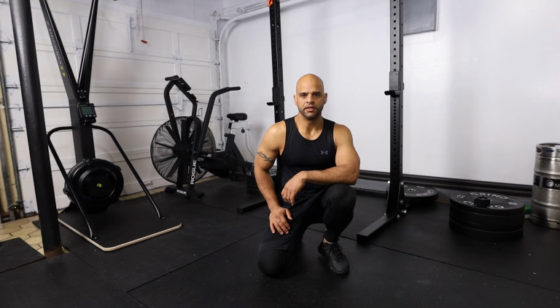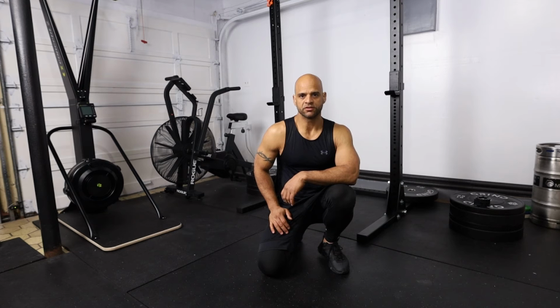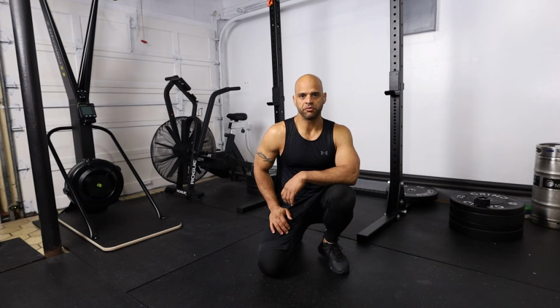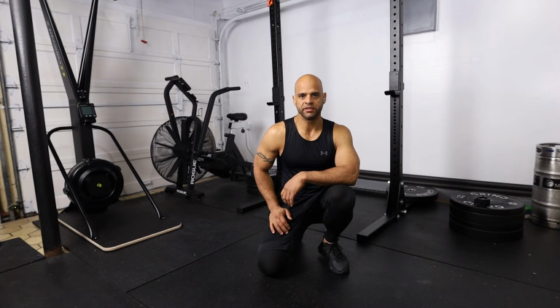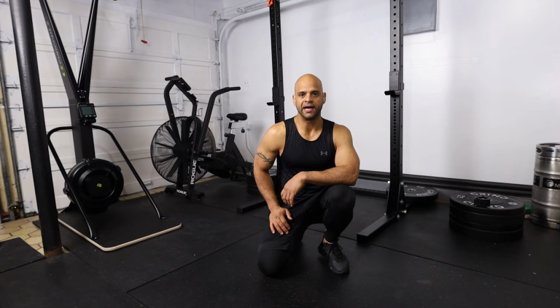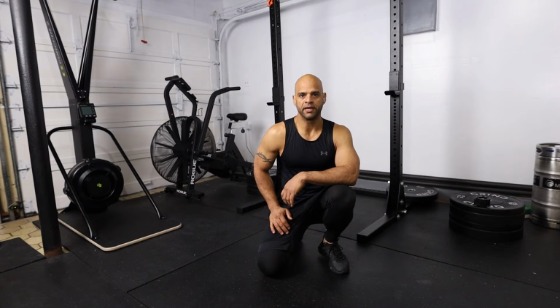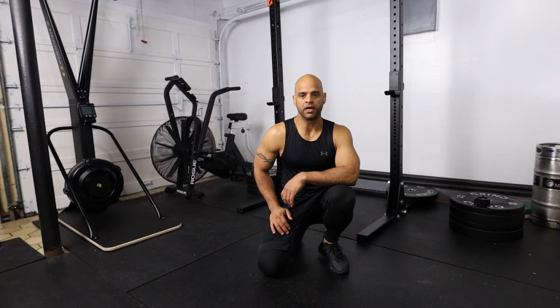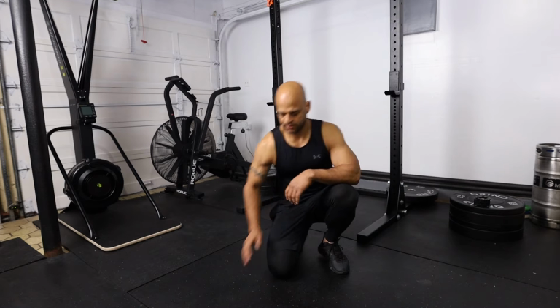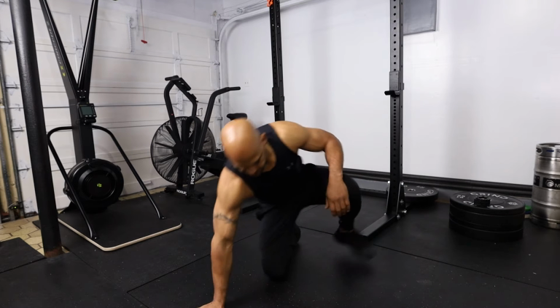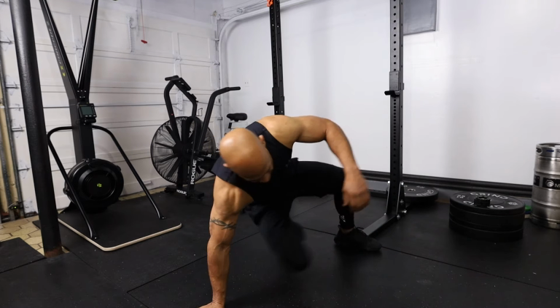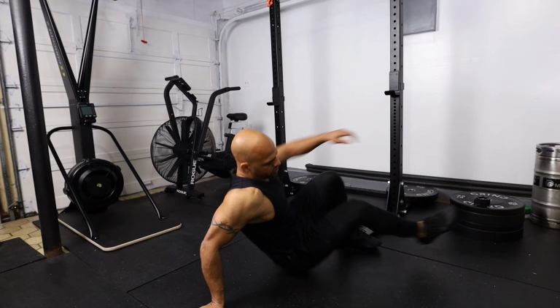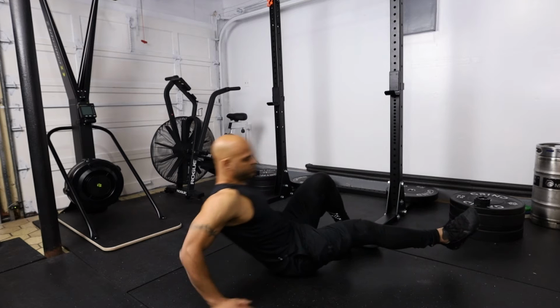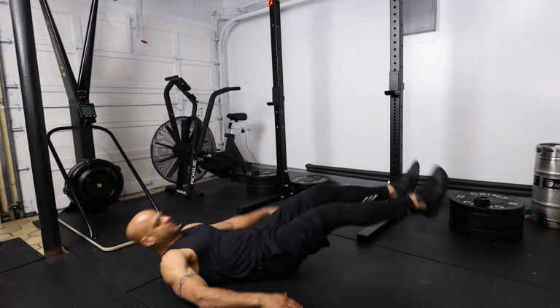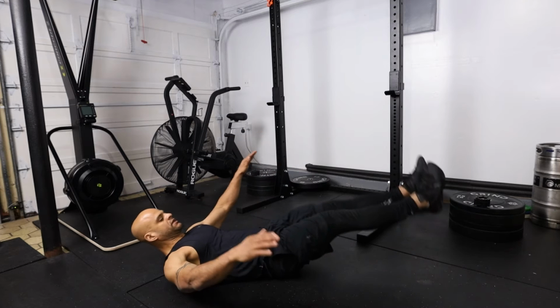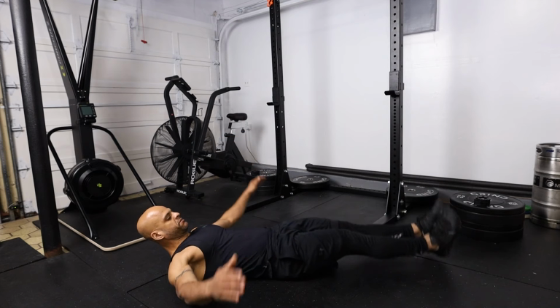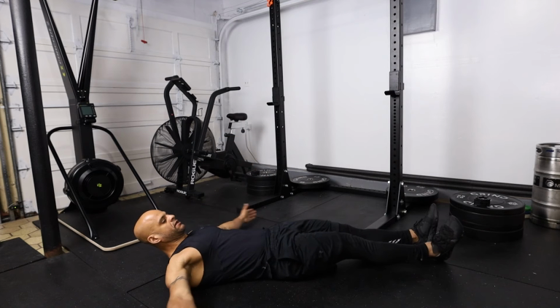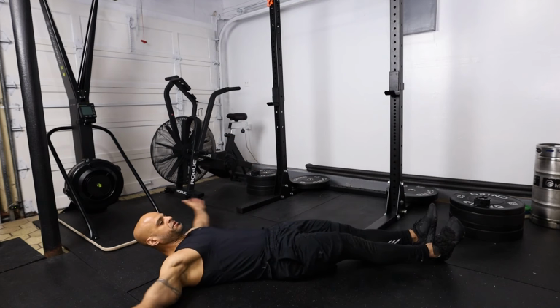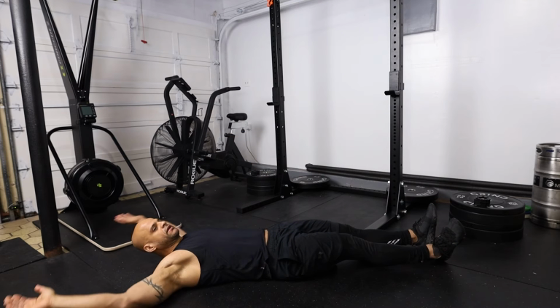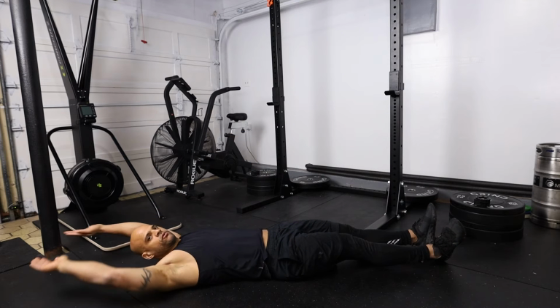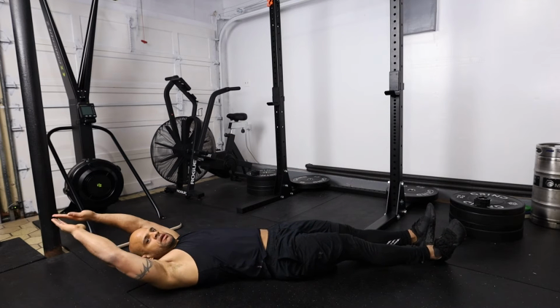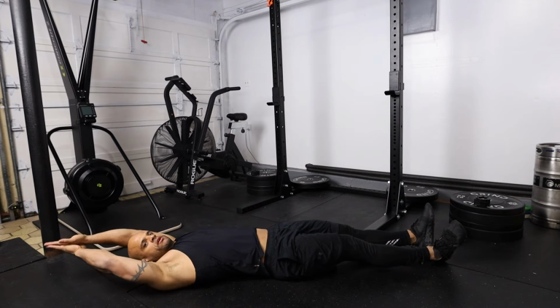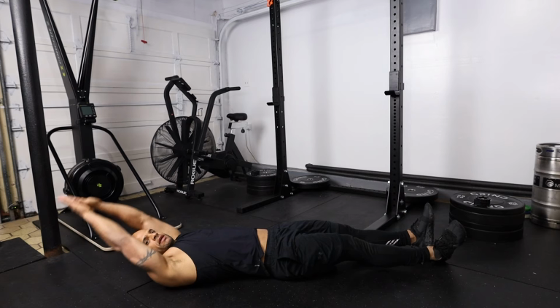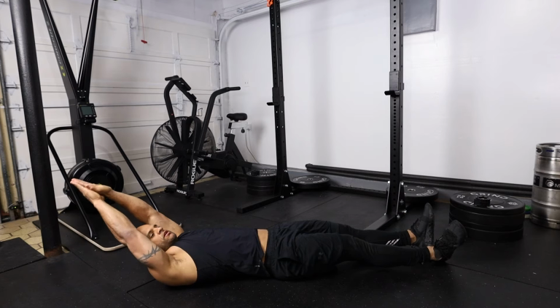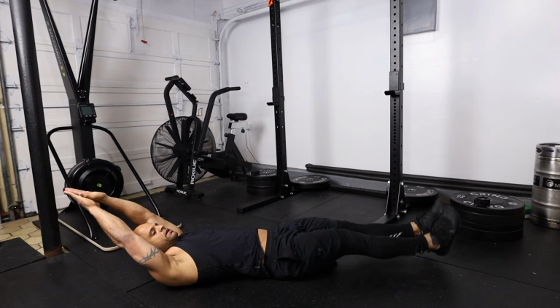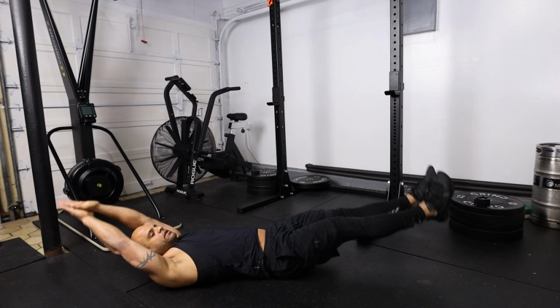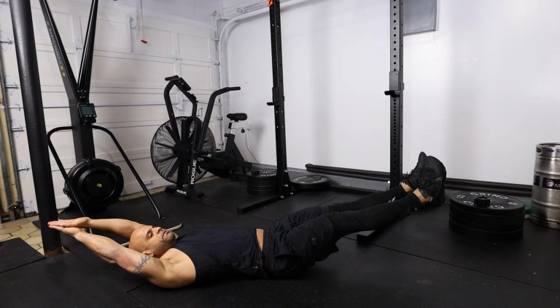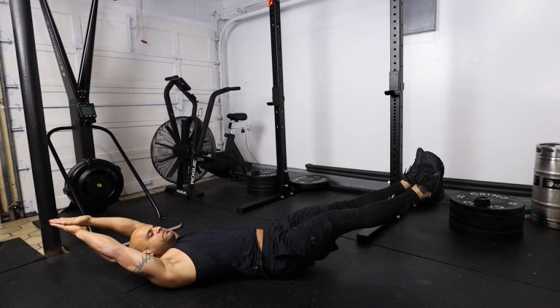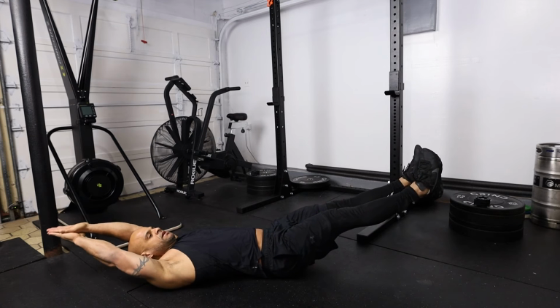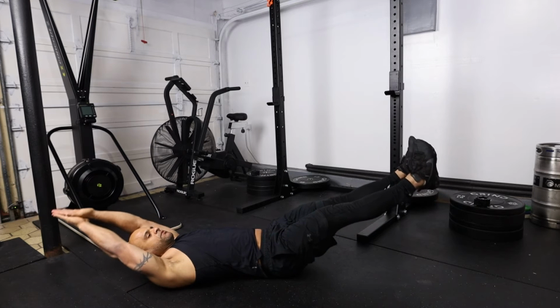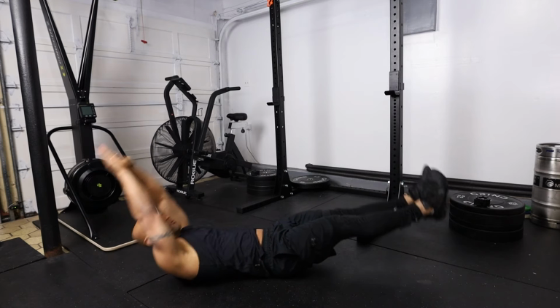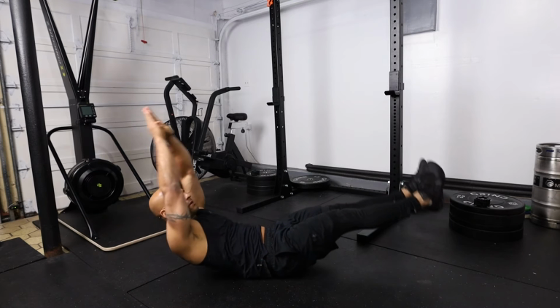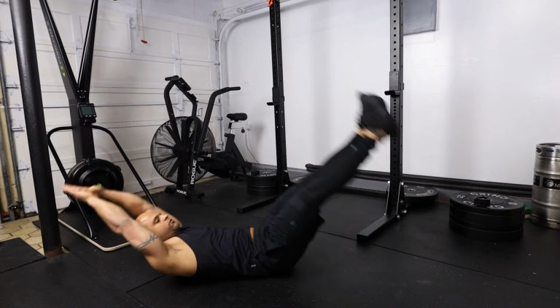The next exercise we're going to perform is the hollow body rock. The way we perform this exercise is by being flat on the floor, bringing our hands up and our legs up at the same time, and we're going to rock back and forth.